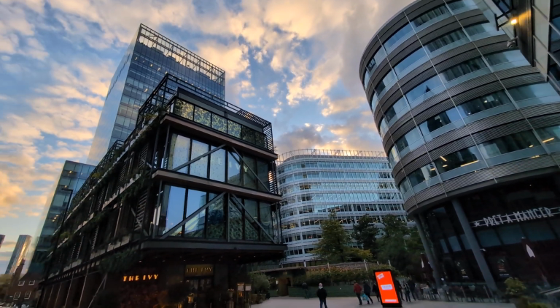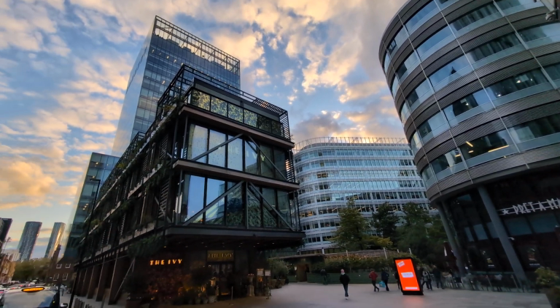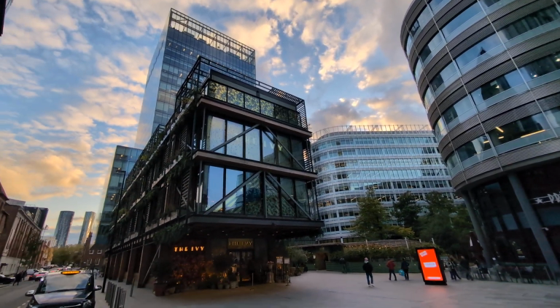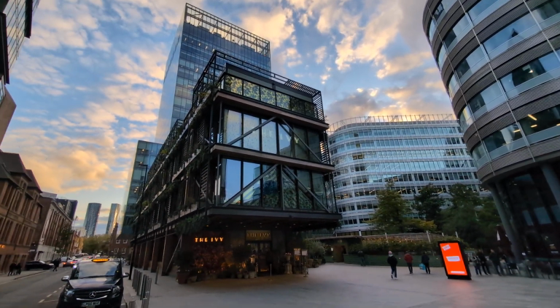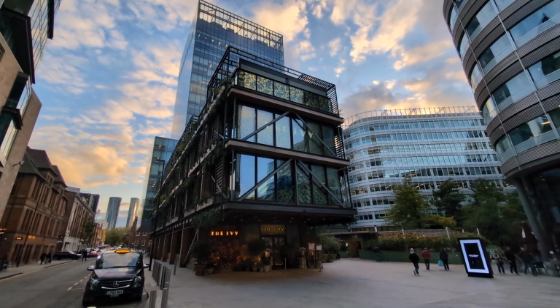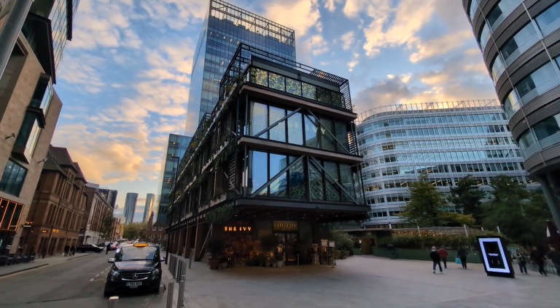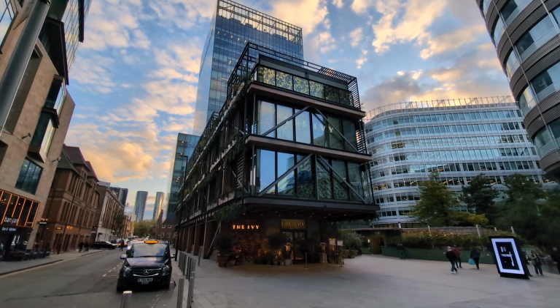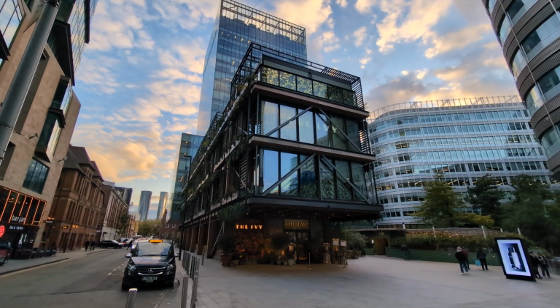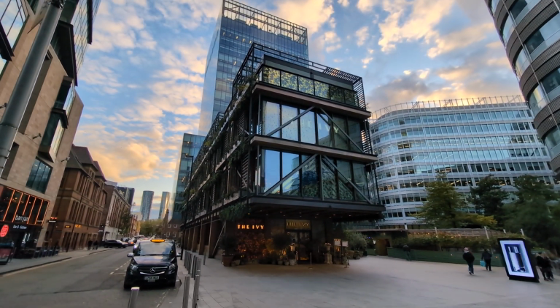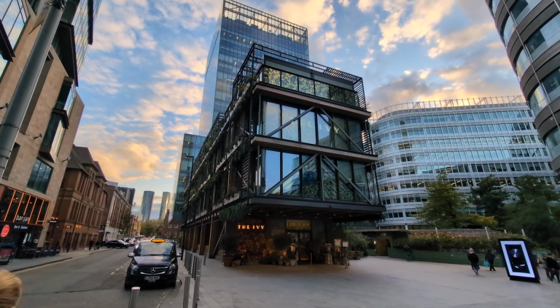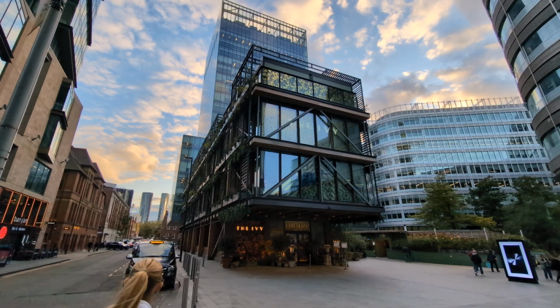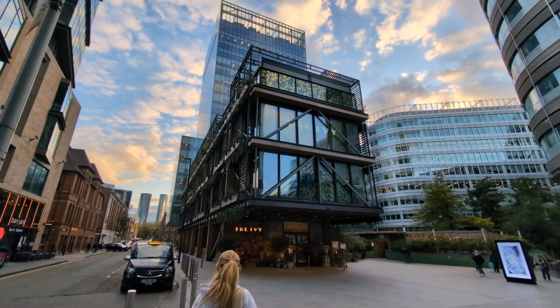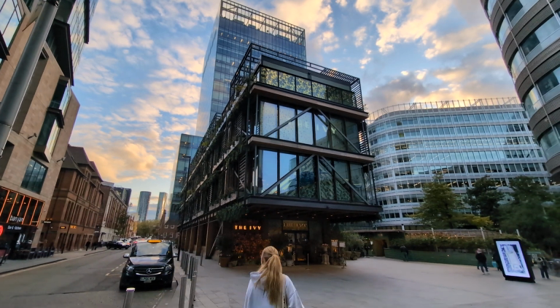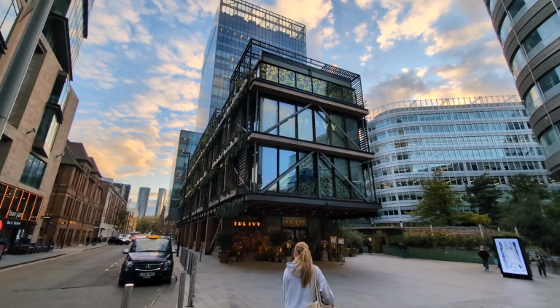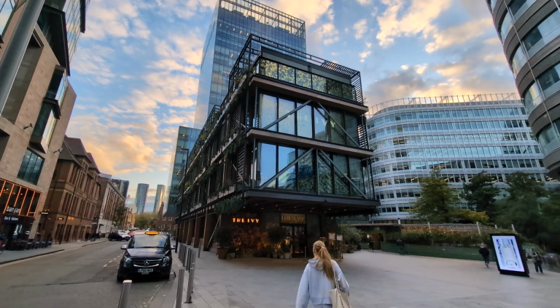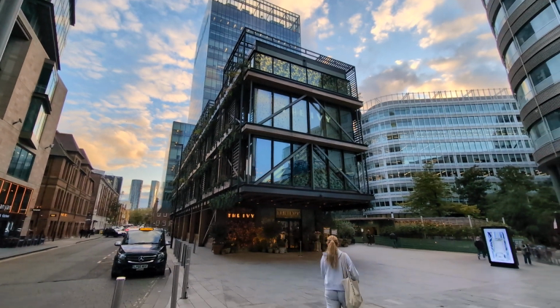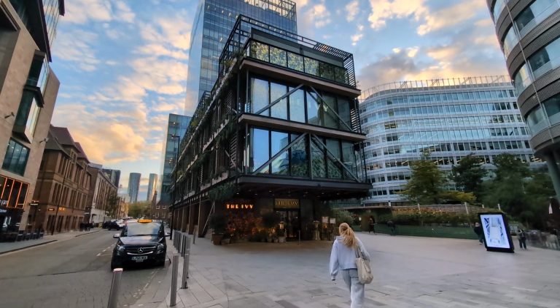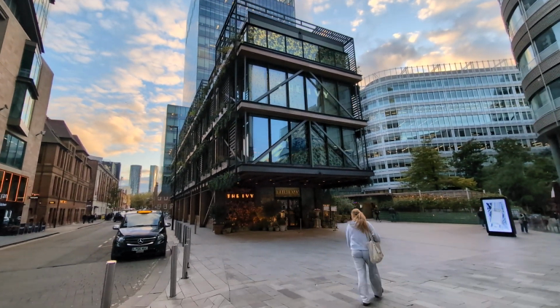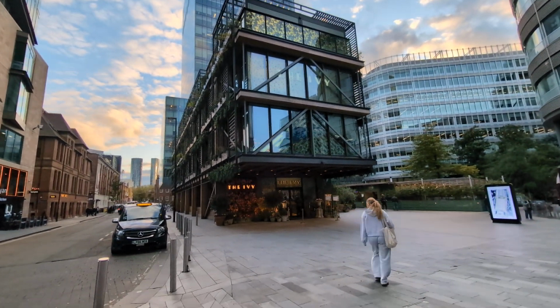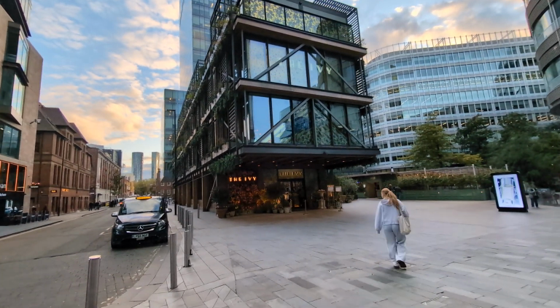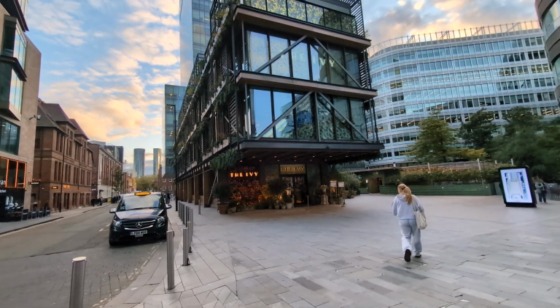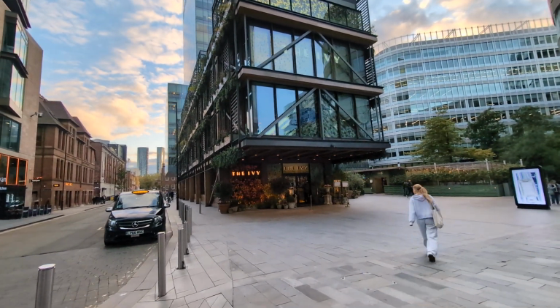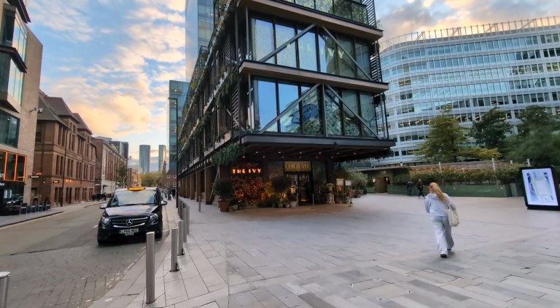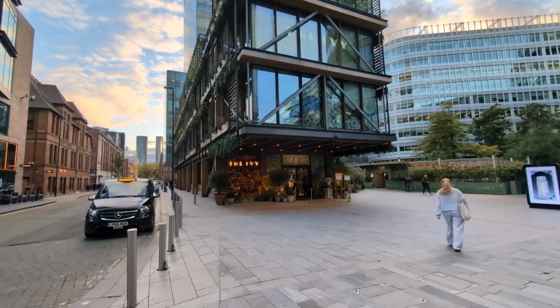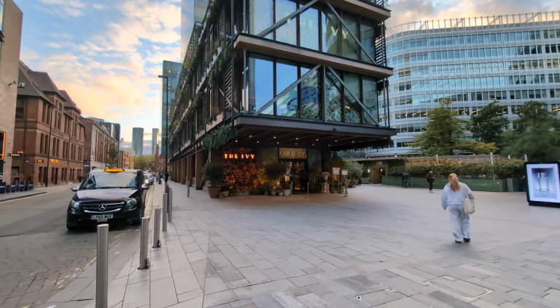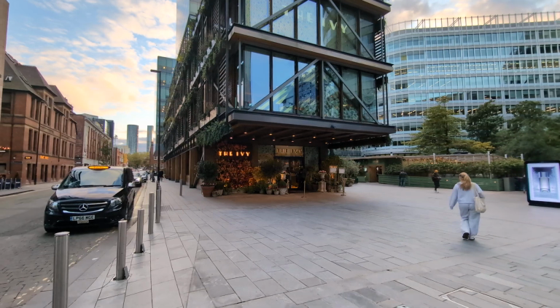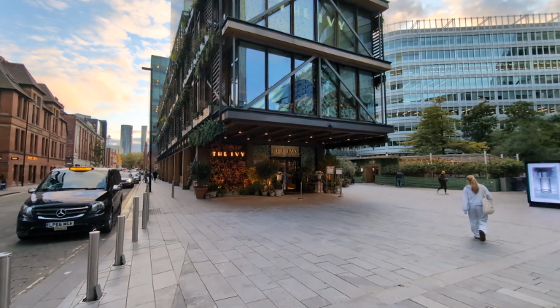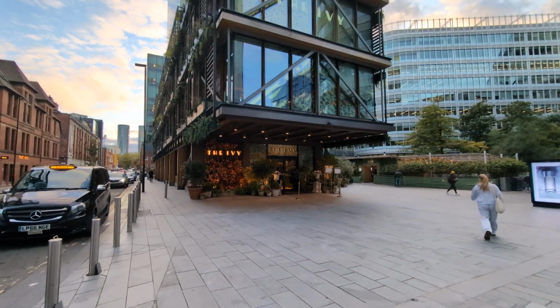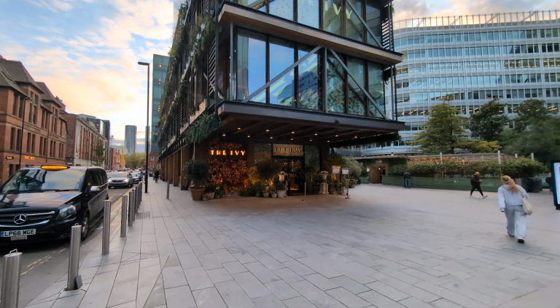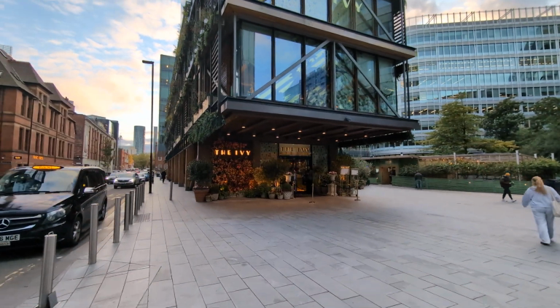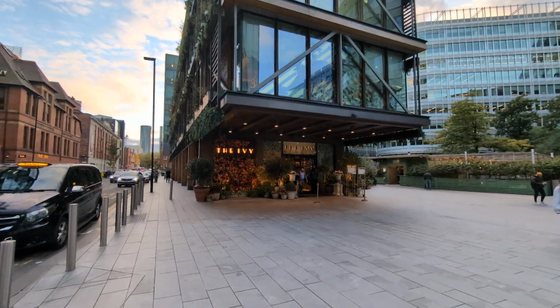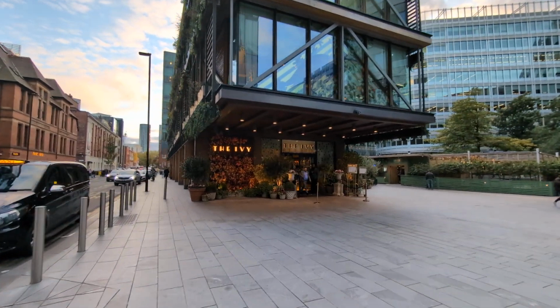Welcome to today's little walkthrough tour. We are at the Ivy in Manchester, and I'm just going to take you for a little walkthrough and show you the room where this evening's wedding celebrations are taking place.